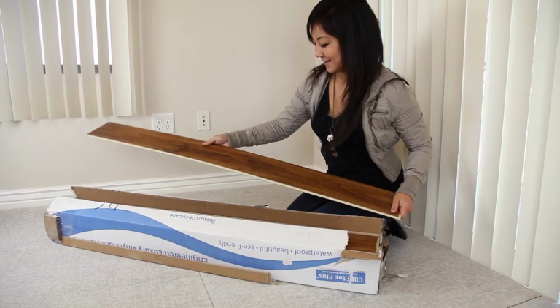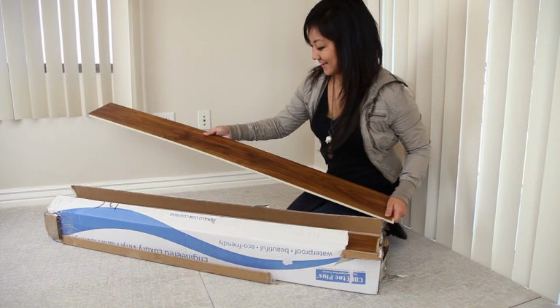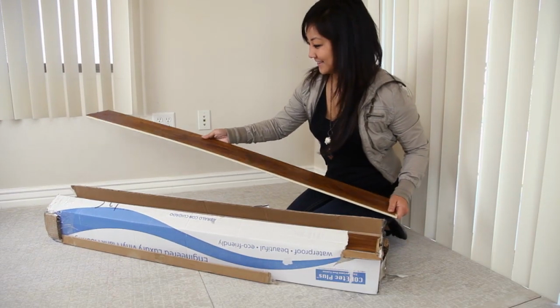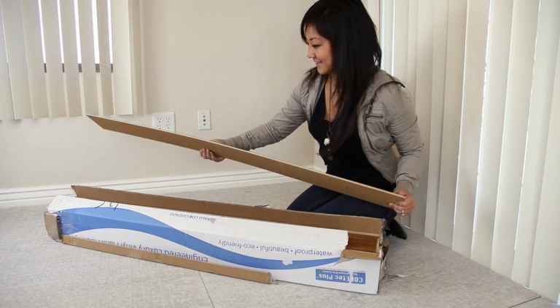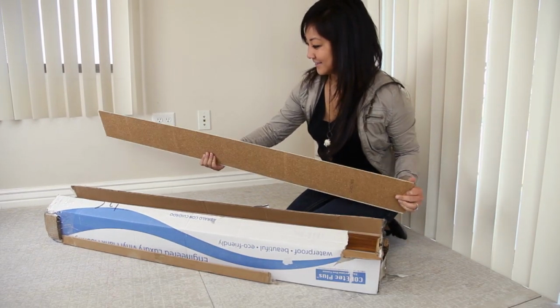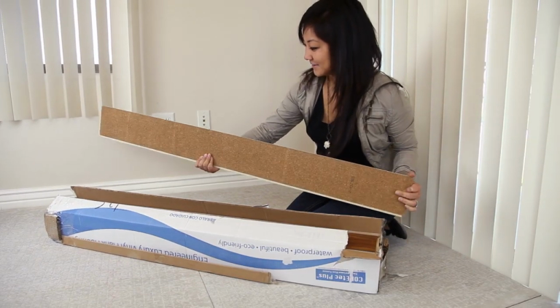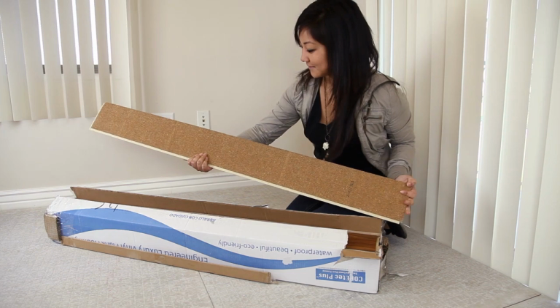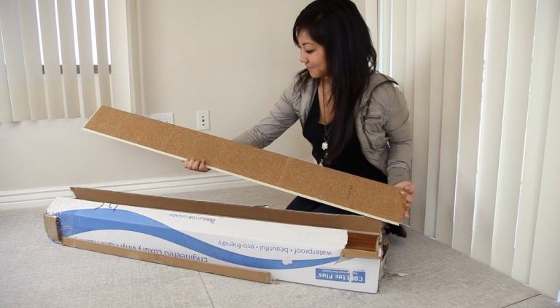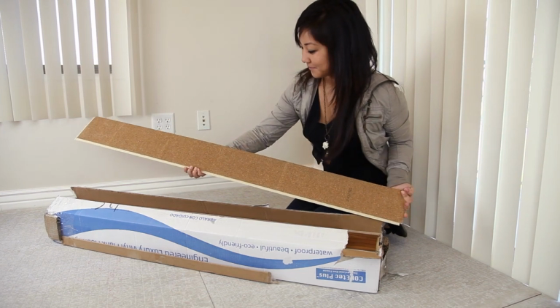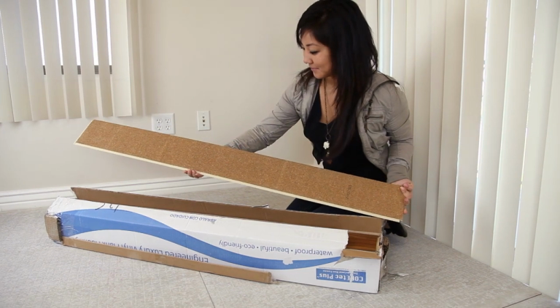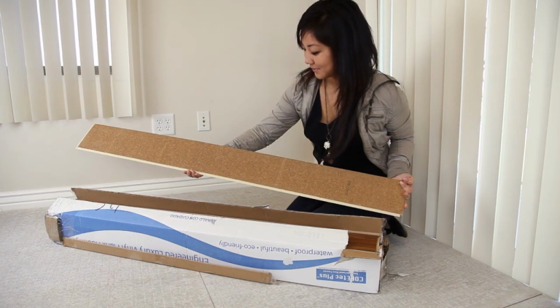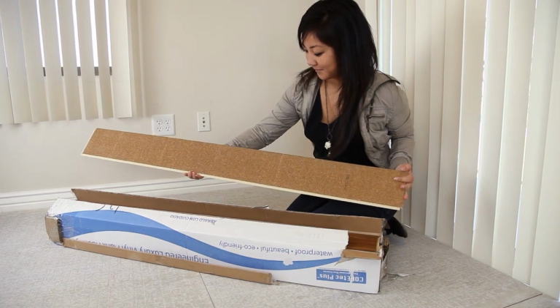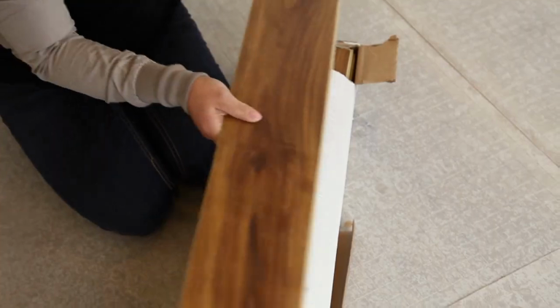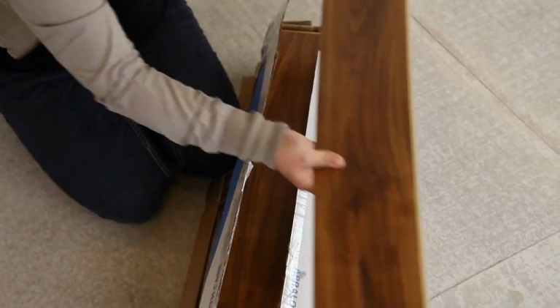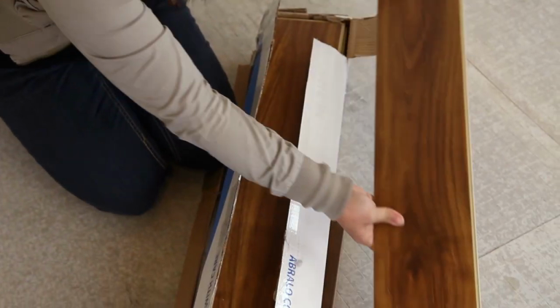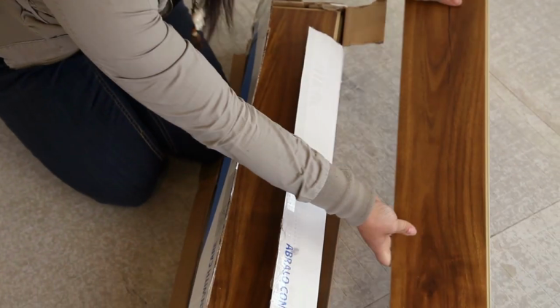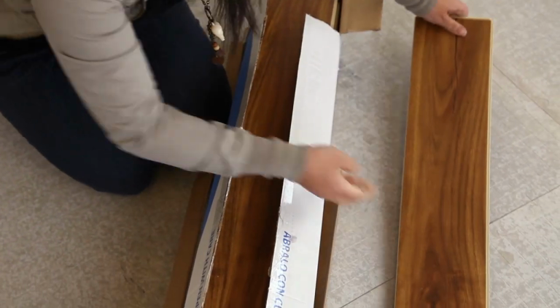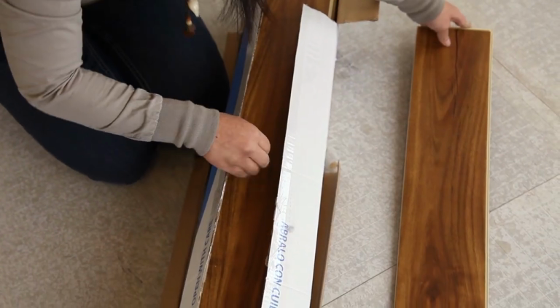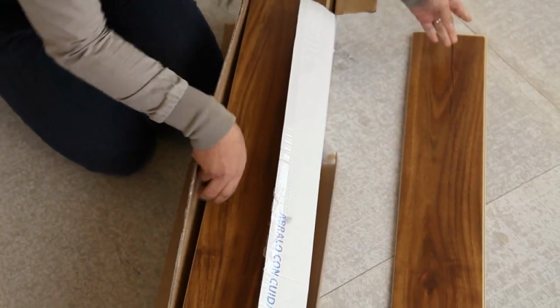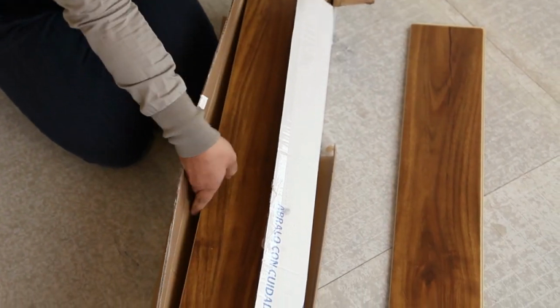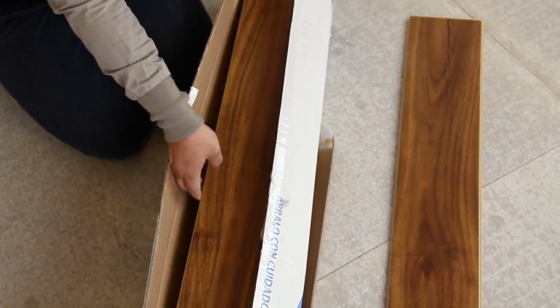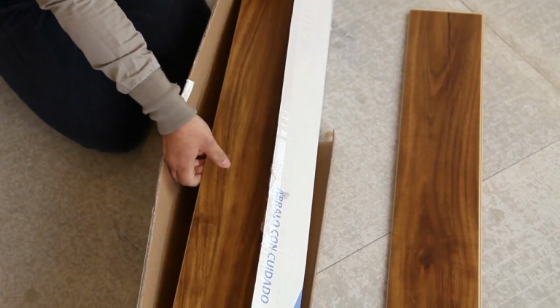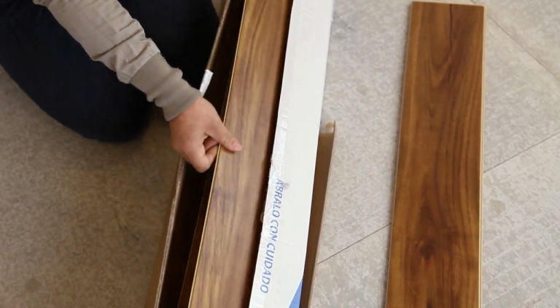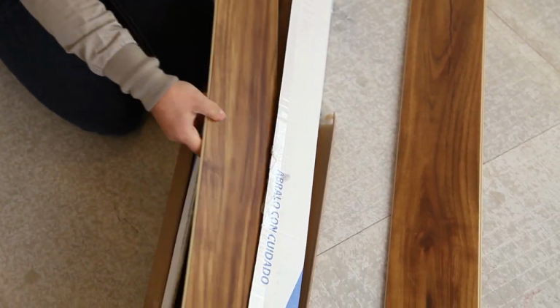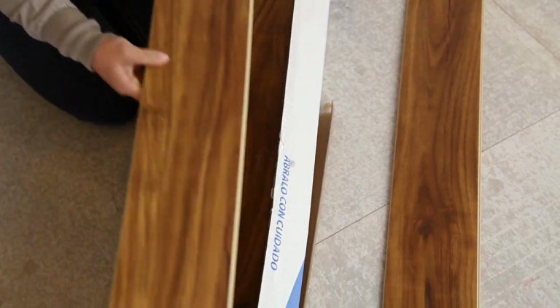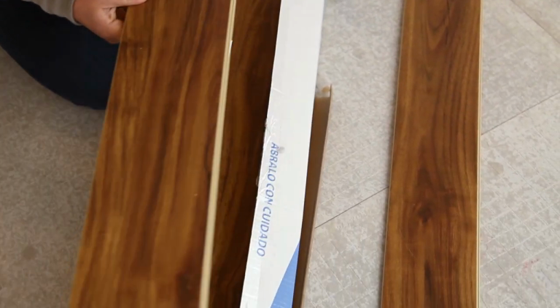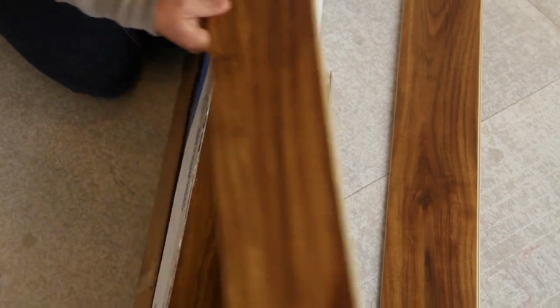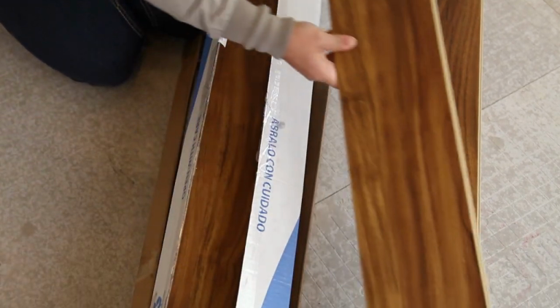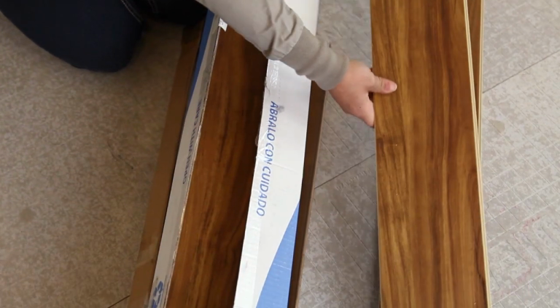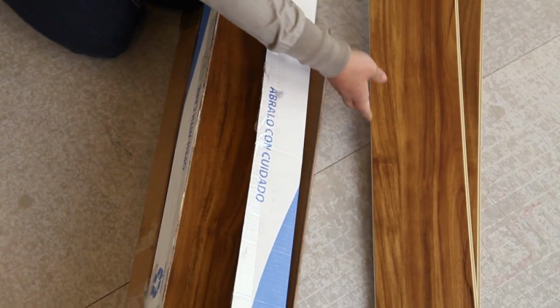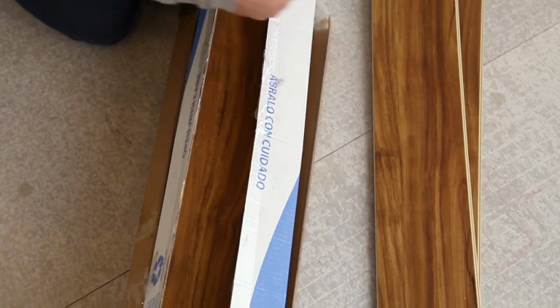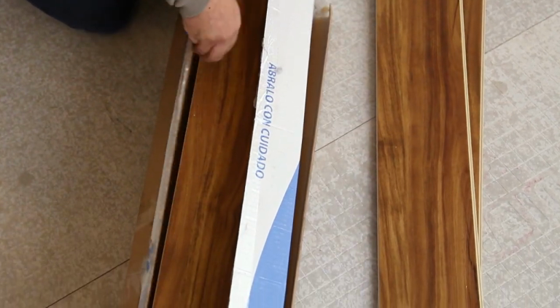Inspect the boxes to ensure that no damage has occurred during shipping. And always give your flooring at least a full day to acclimate to the temperature and humidity of your space.